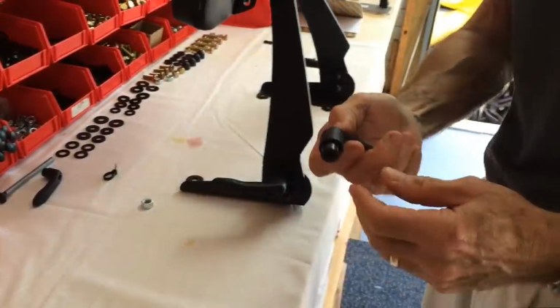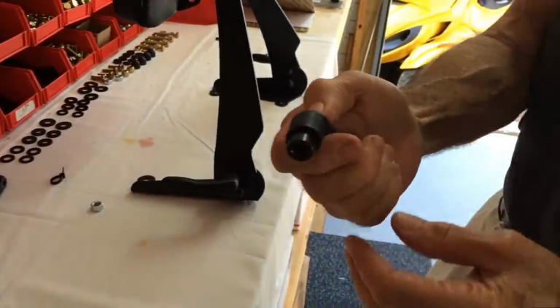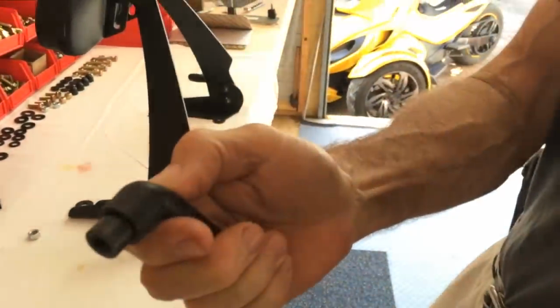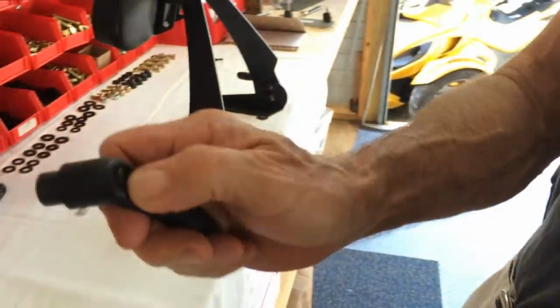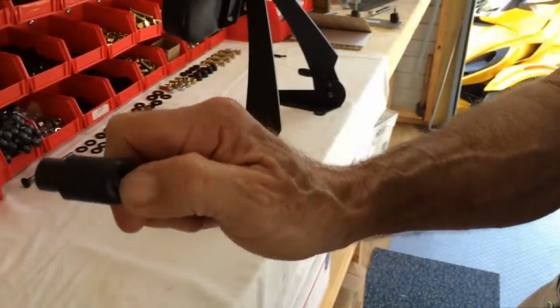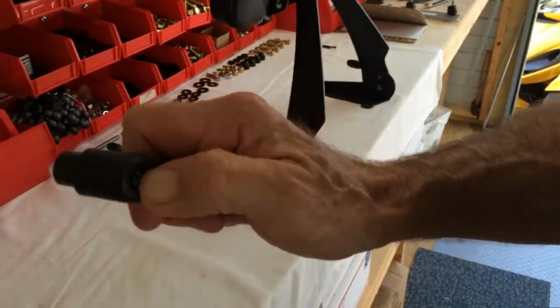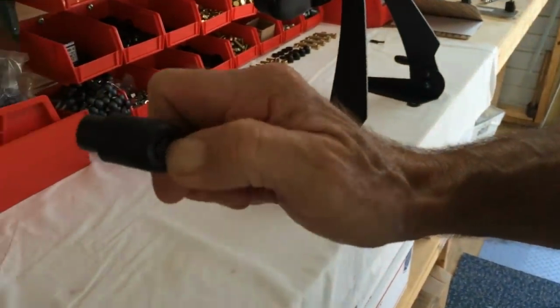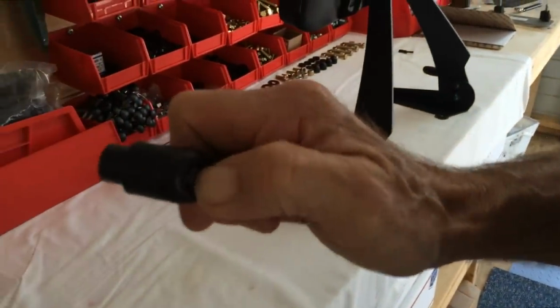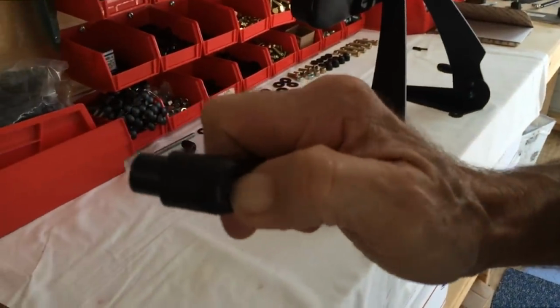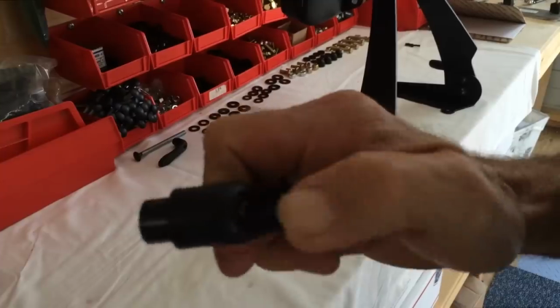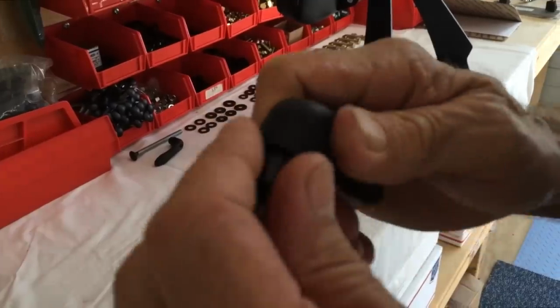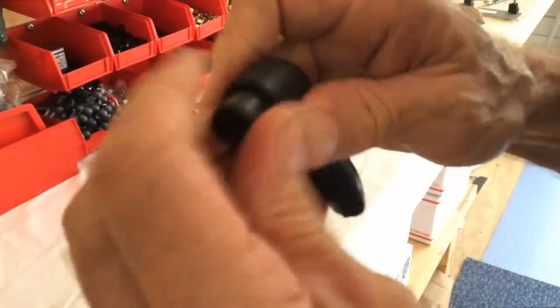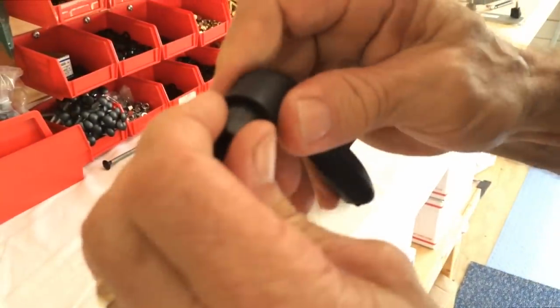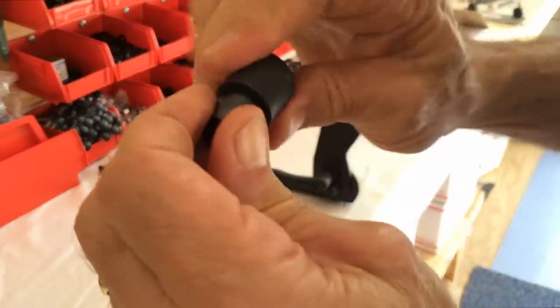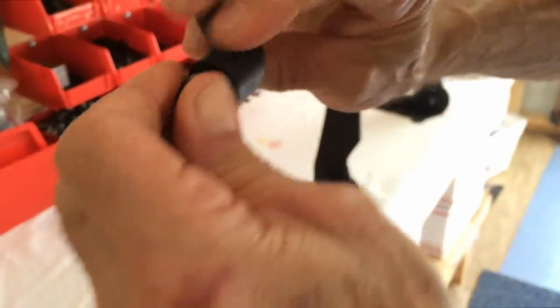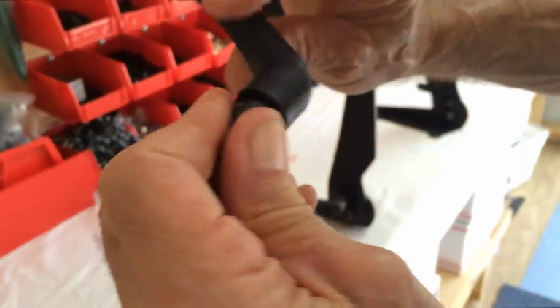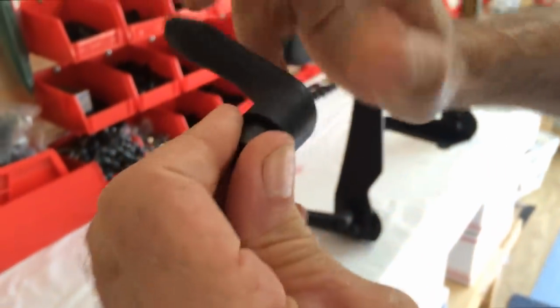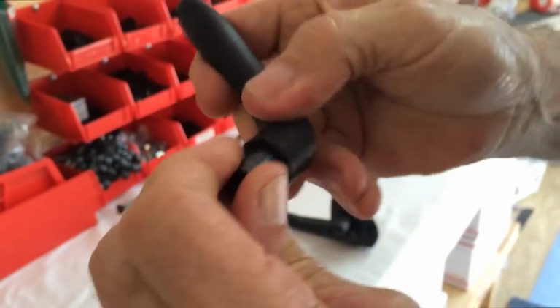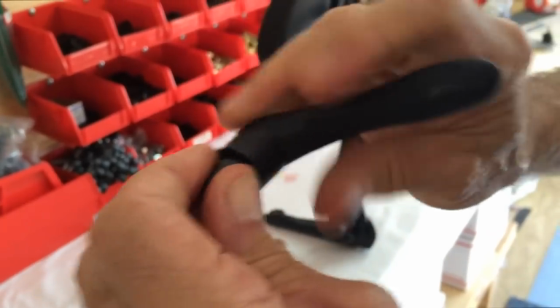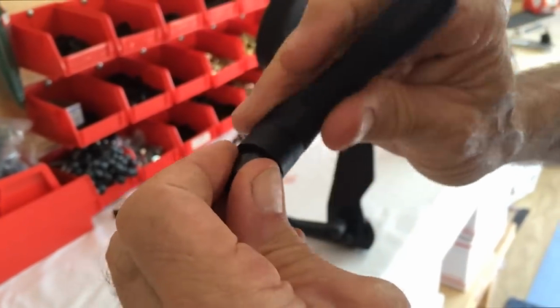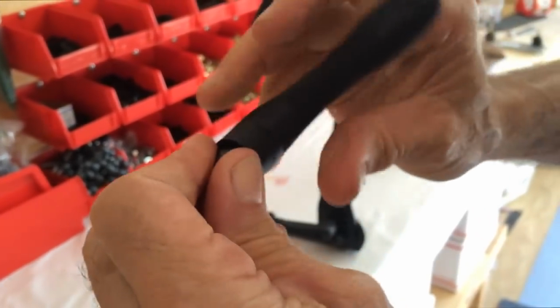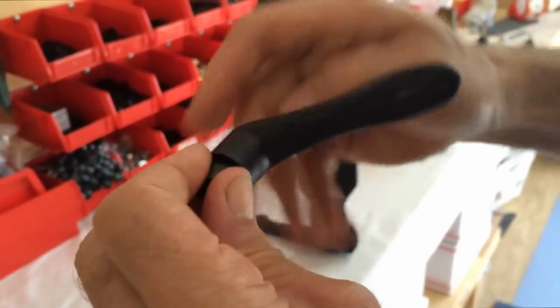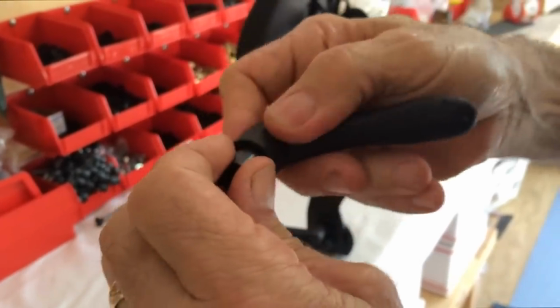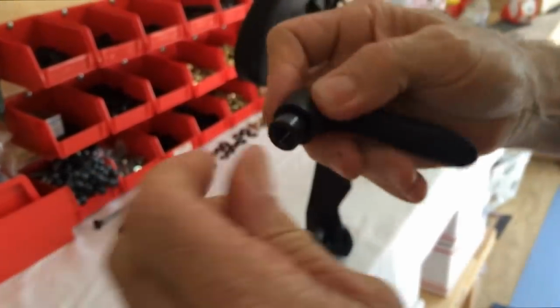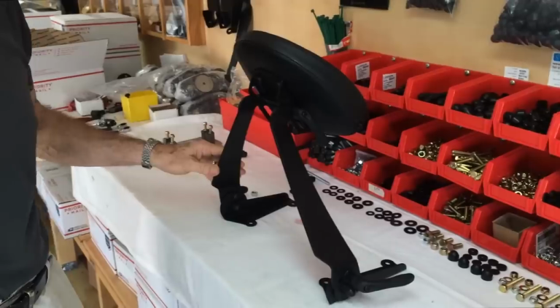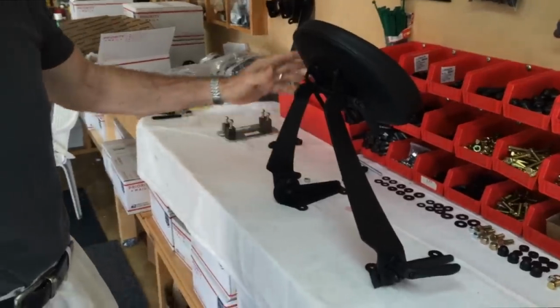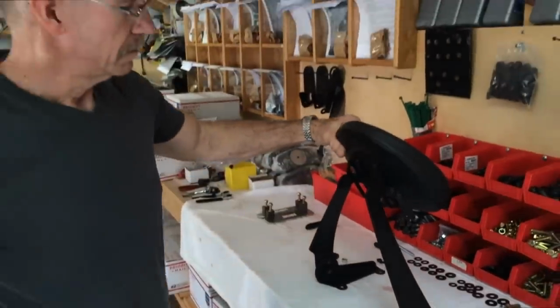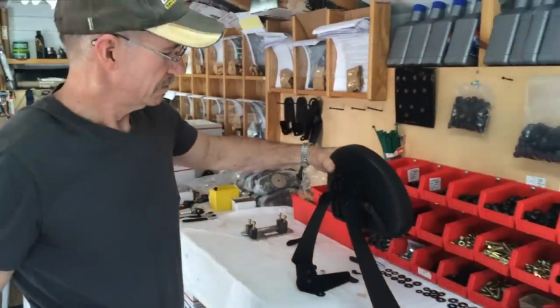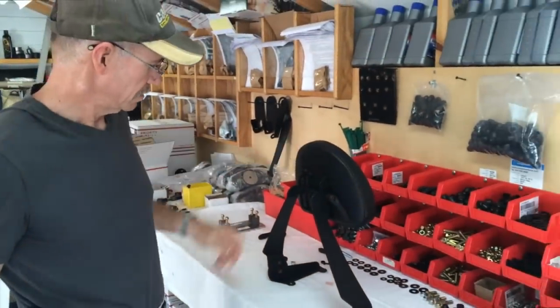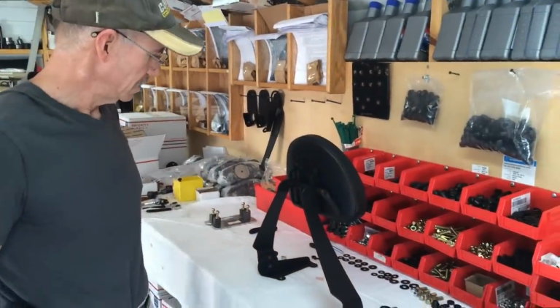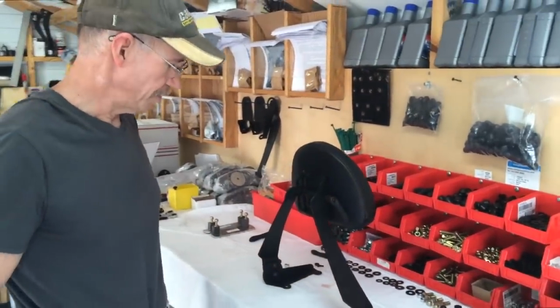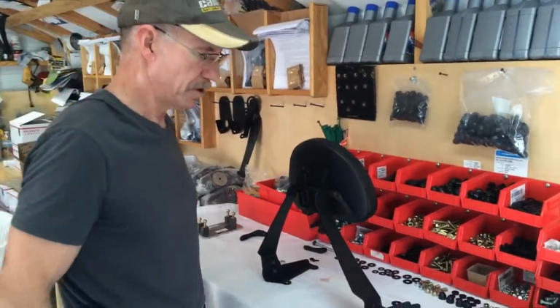You can see how these ratcheting handles work. That pushes in, spring loaded — put them anywhere you want, snap back into position. It's ready to be put on.